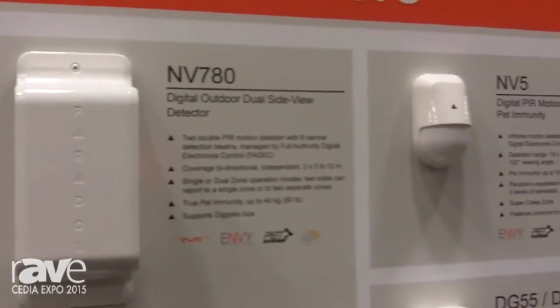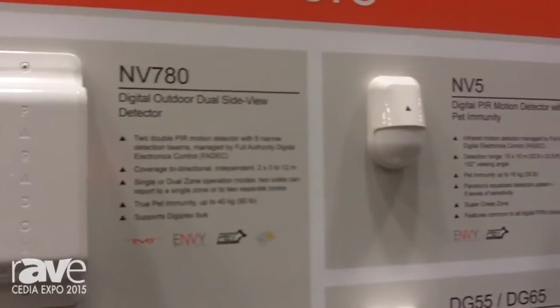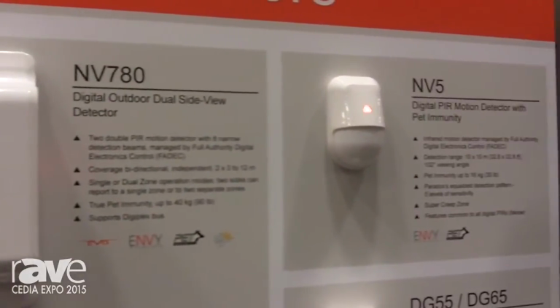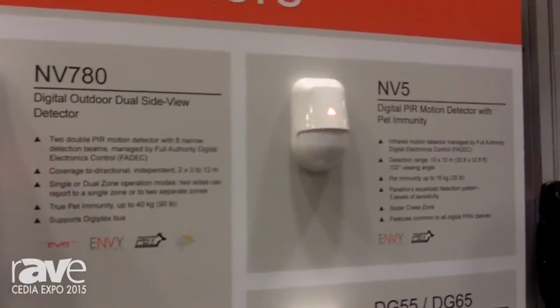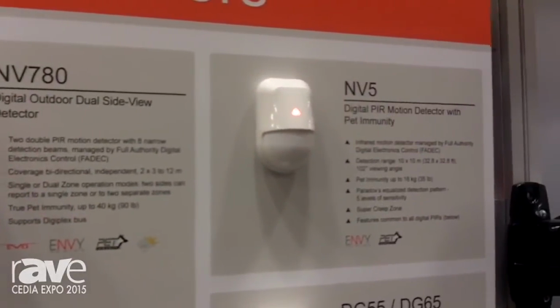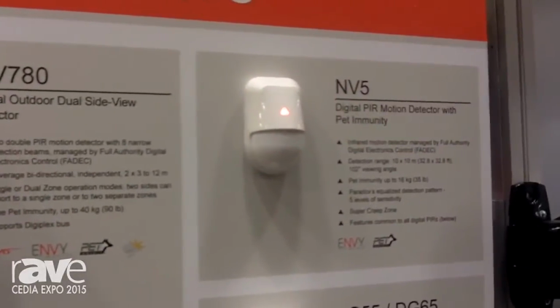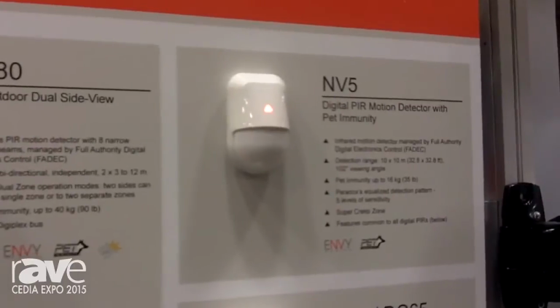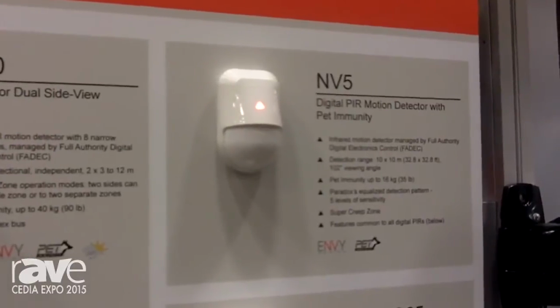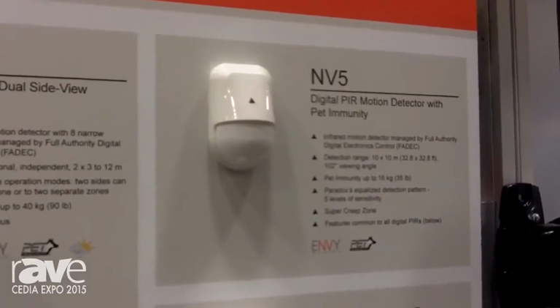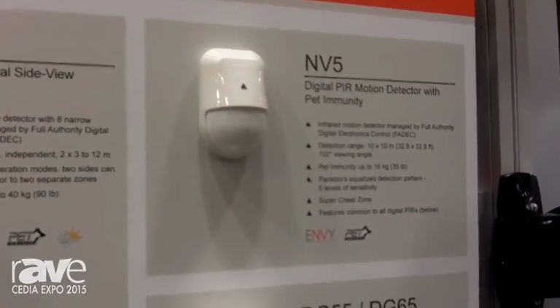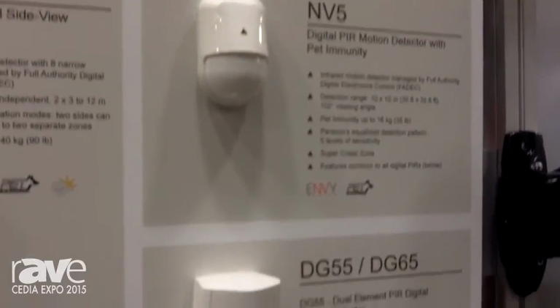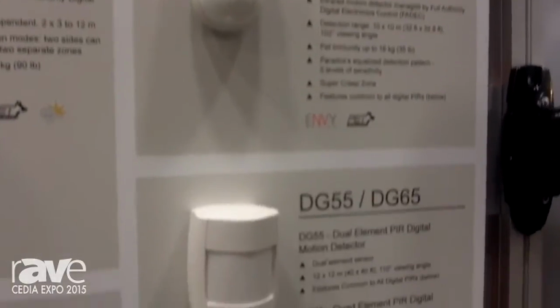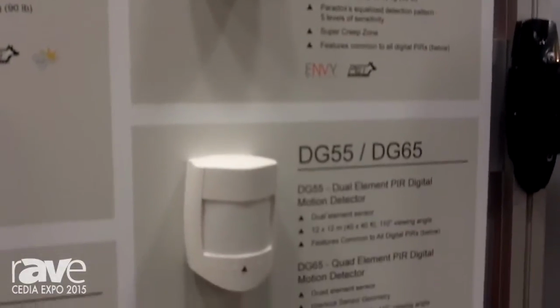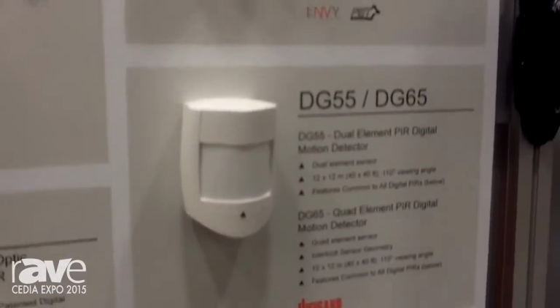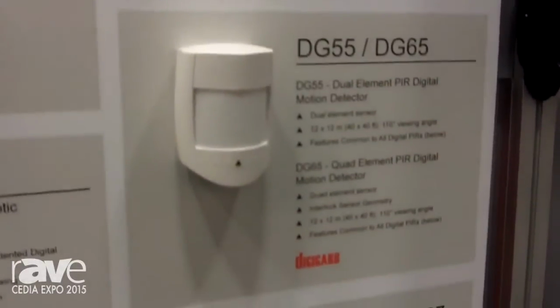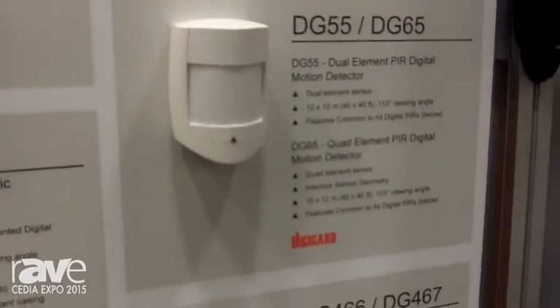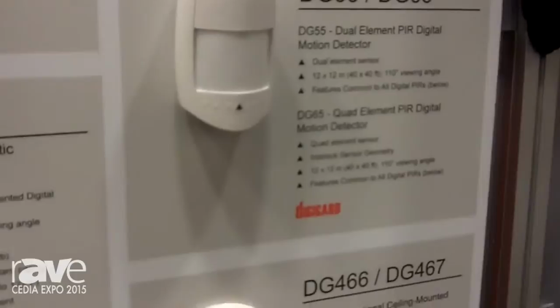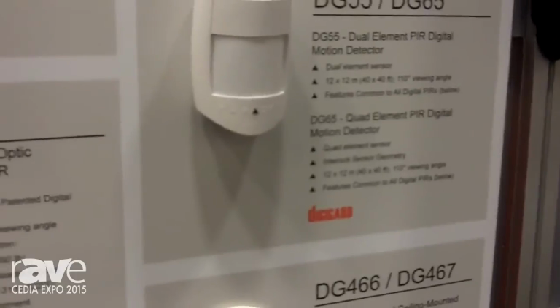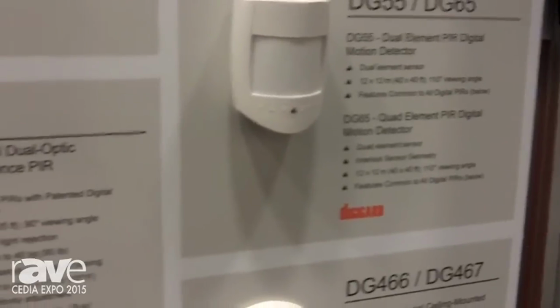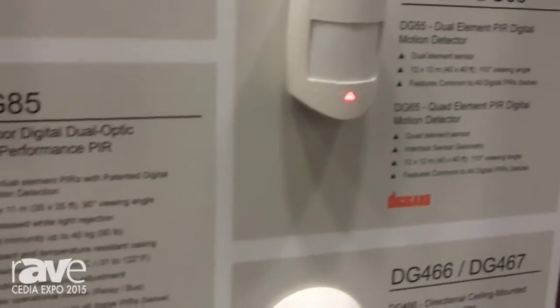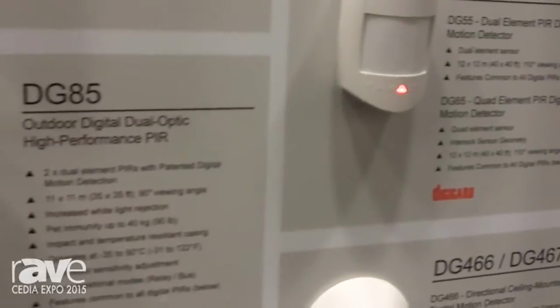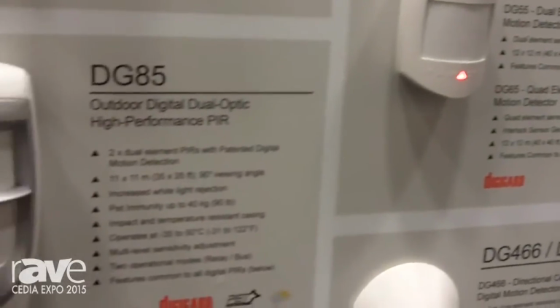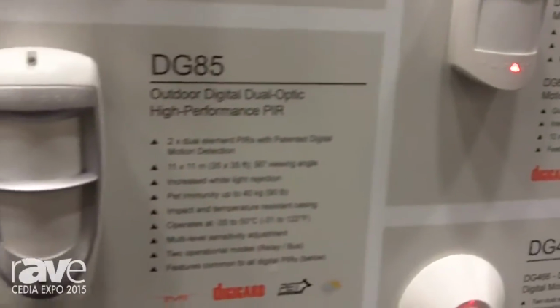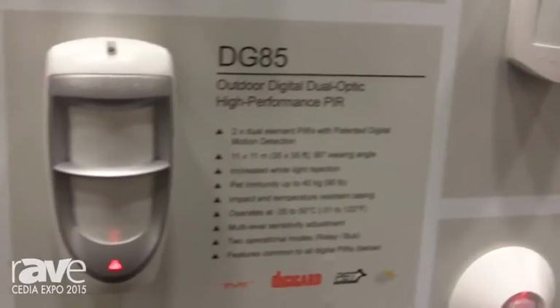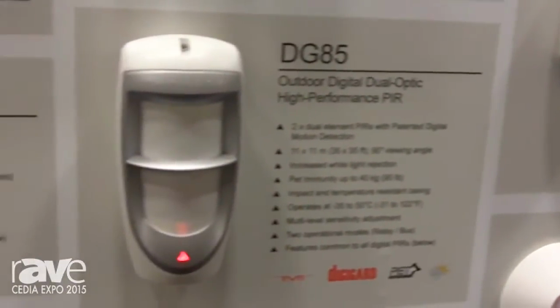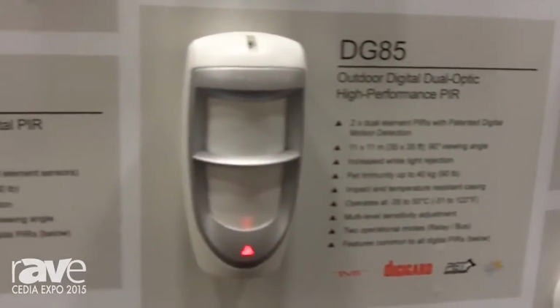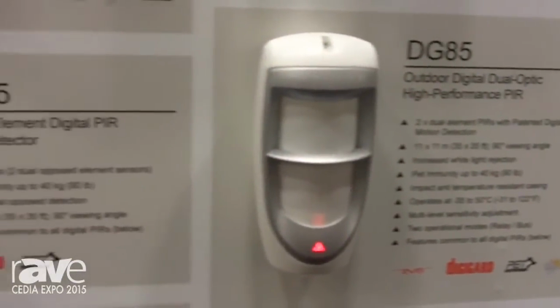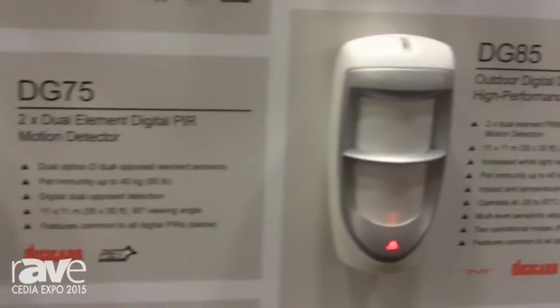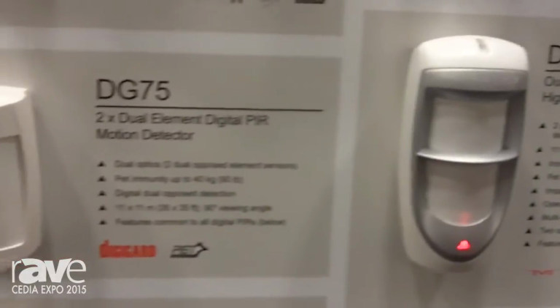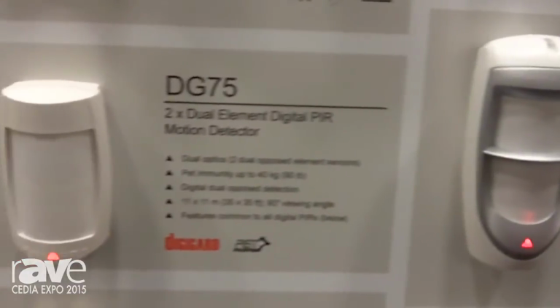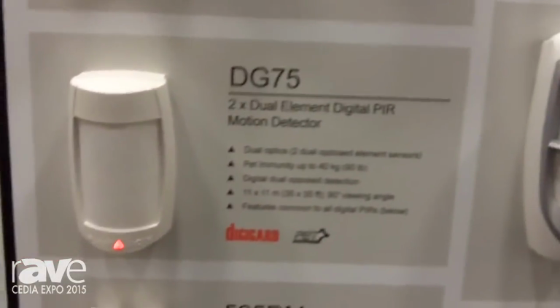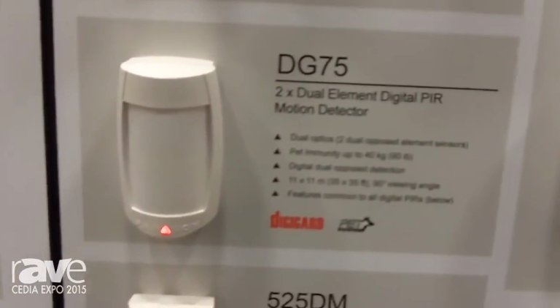We have our new NV5, which is a very small economical motion detector — compatible with any panel. Our DG55 and DG65 are also economical motion detectors. We have our DG85, which is an outdoor motion detector; it's addressable and can be programmed remotely.